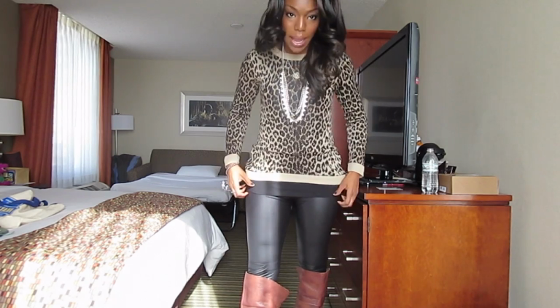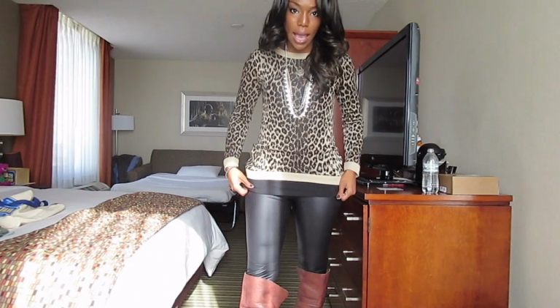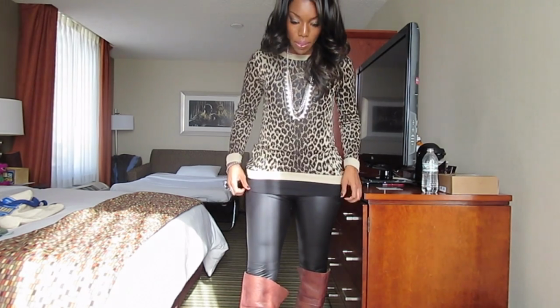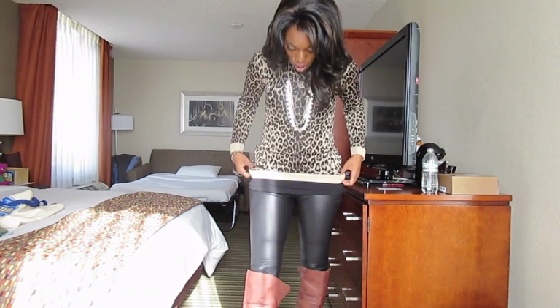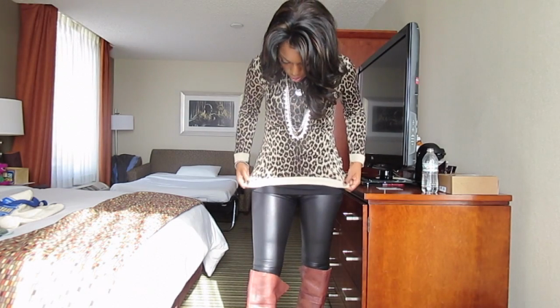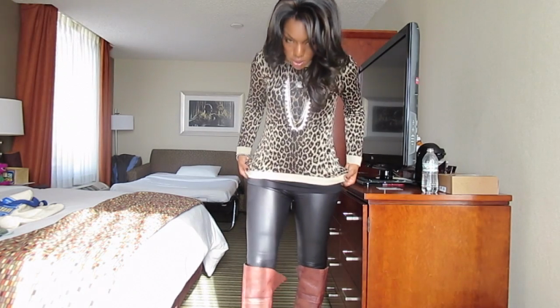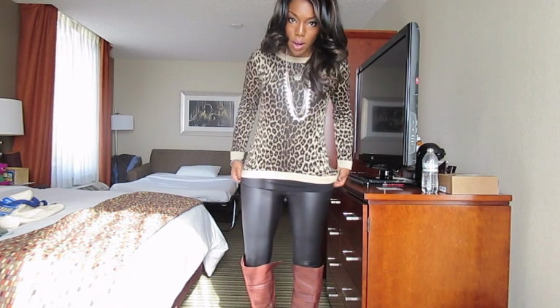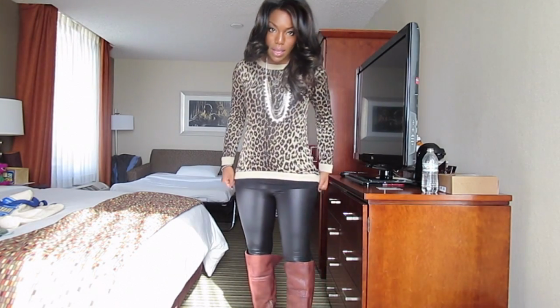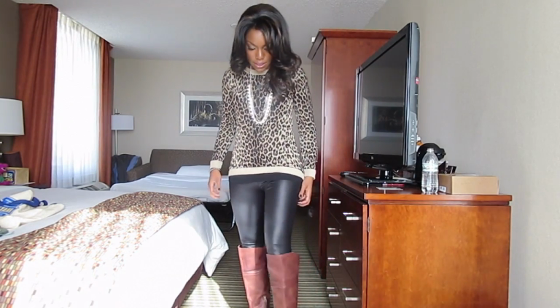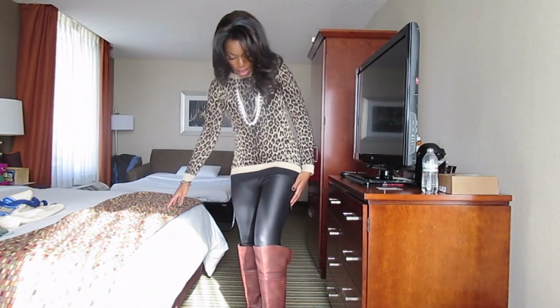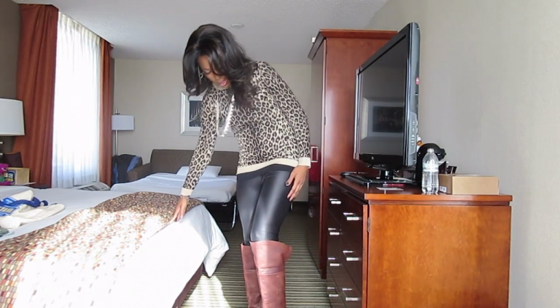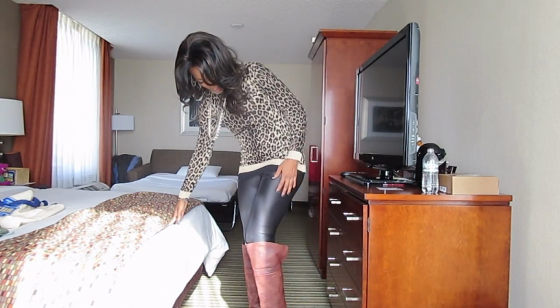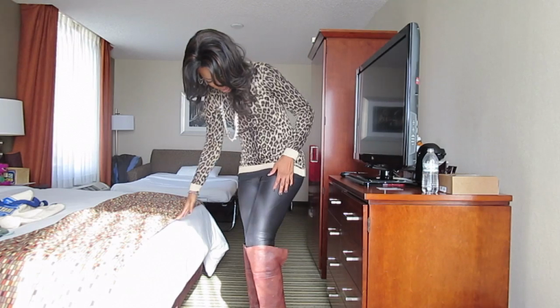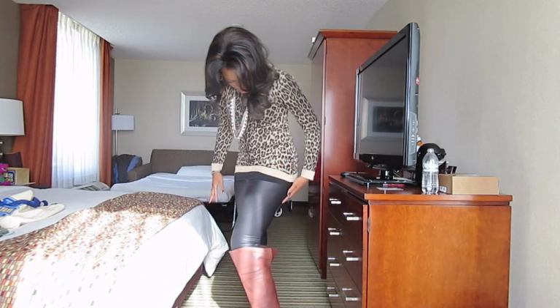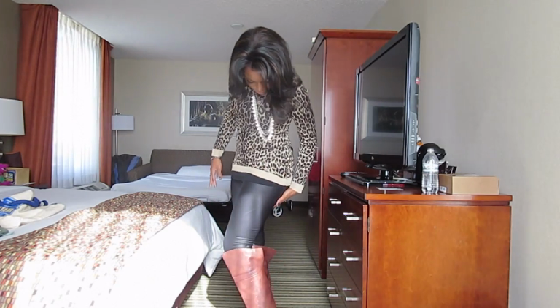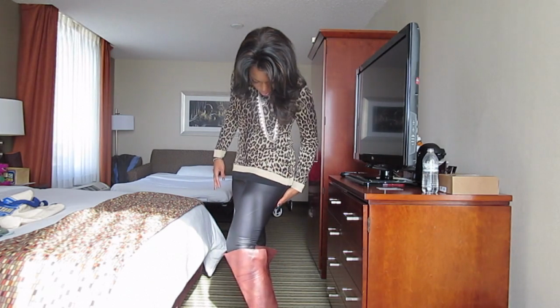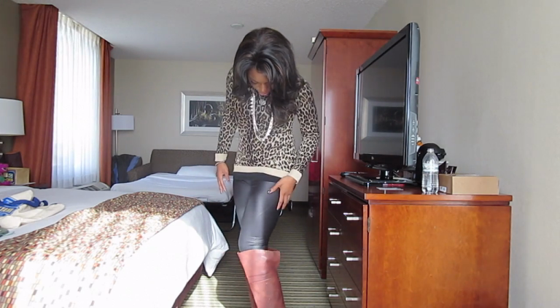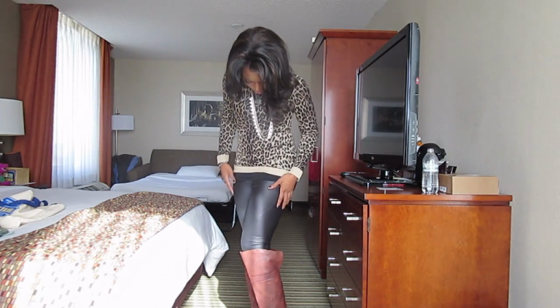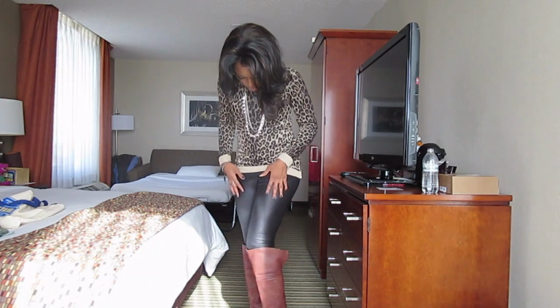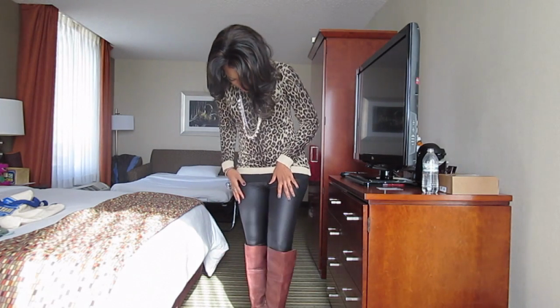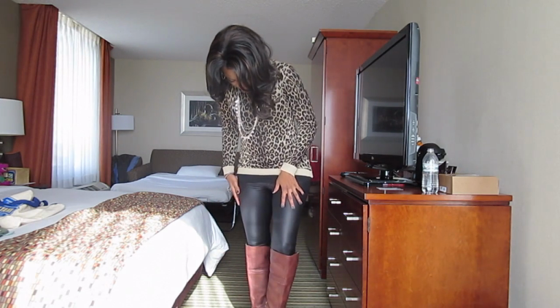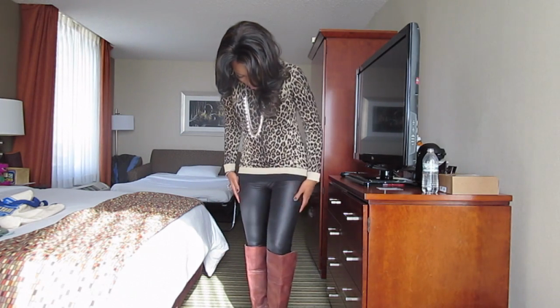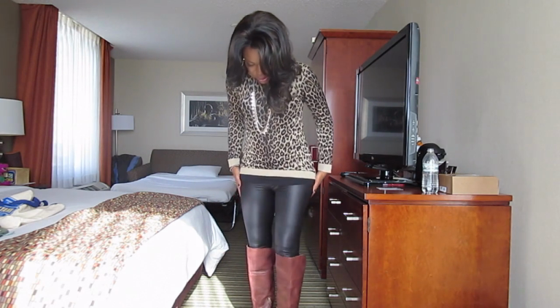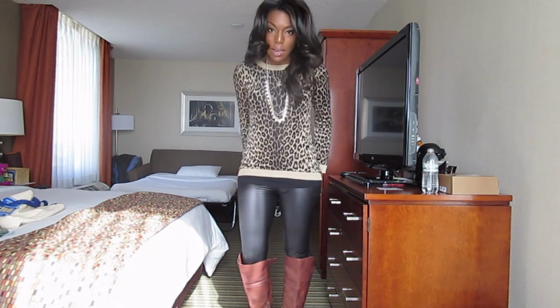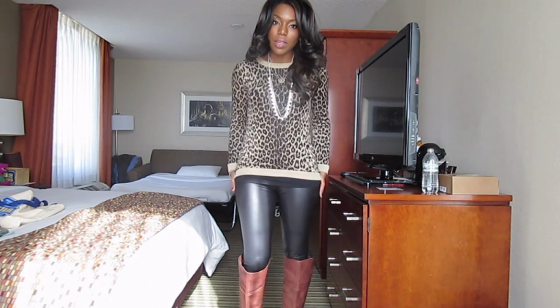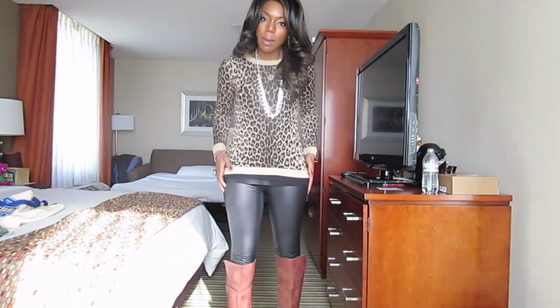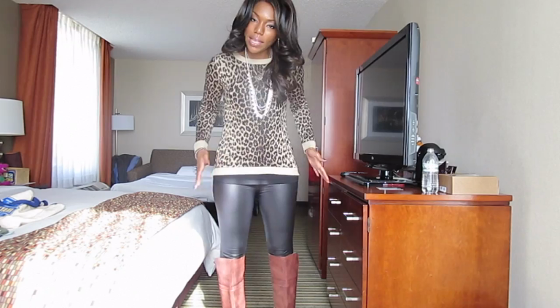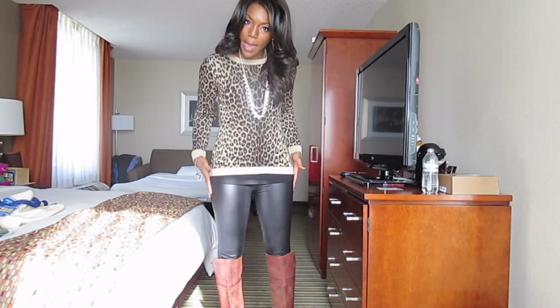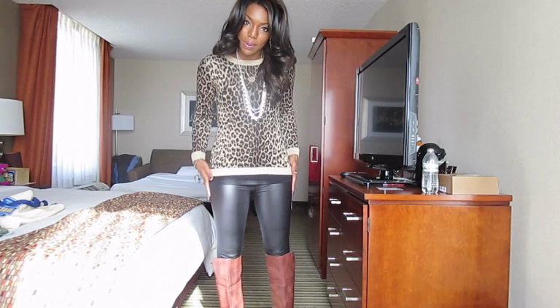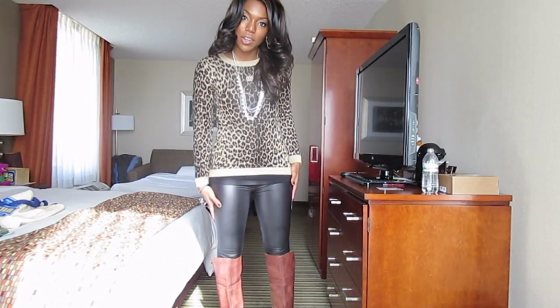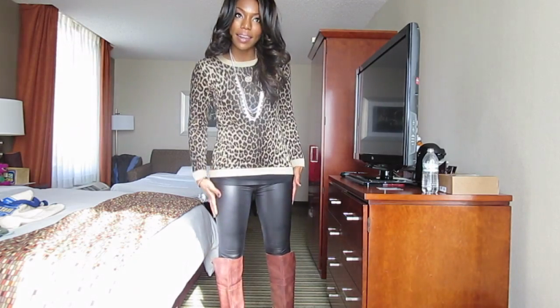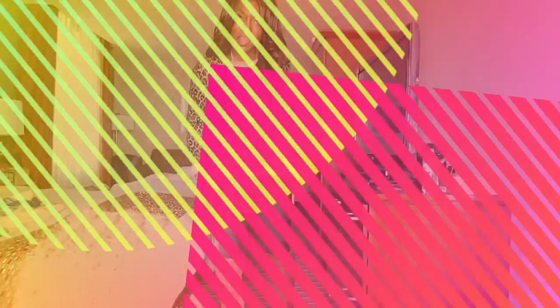I'm also wearing faux leather leggings, and underneath them I'm wearing Spanx because they're kind of thin.